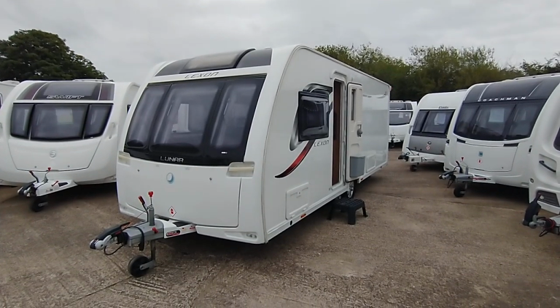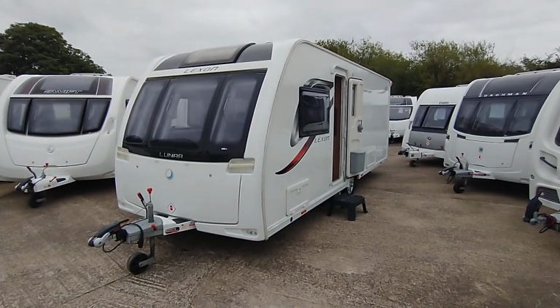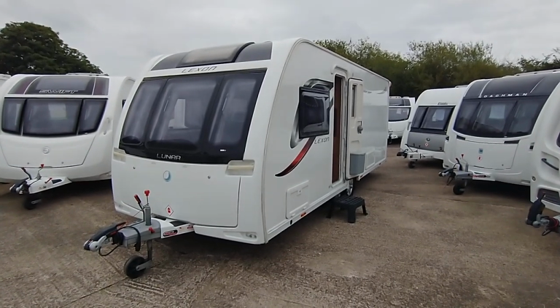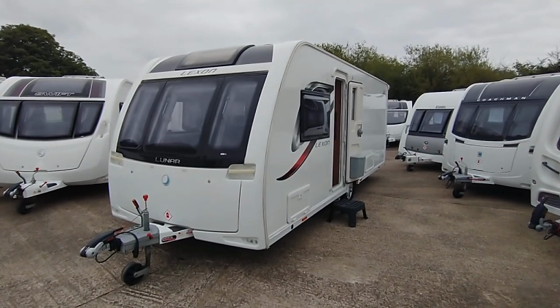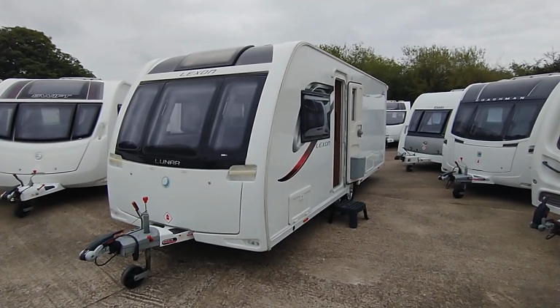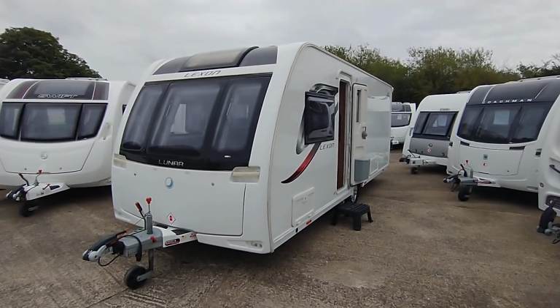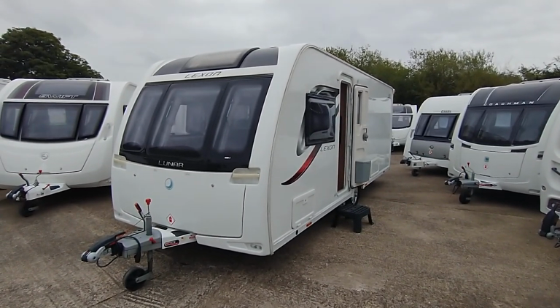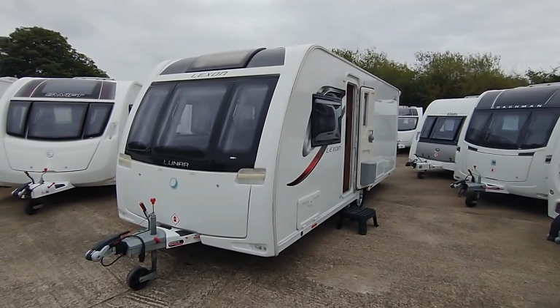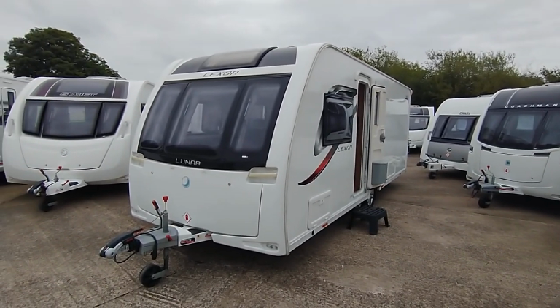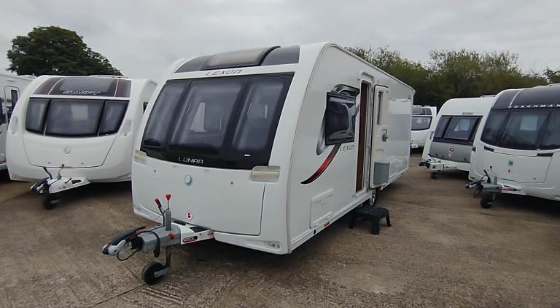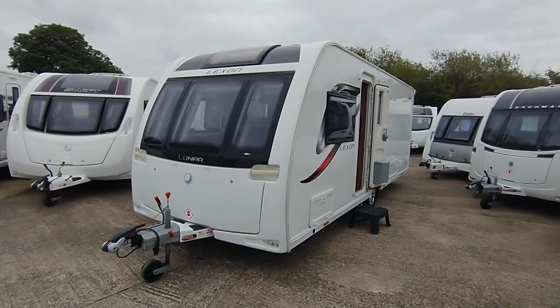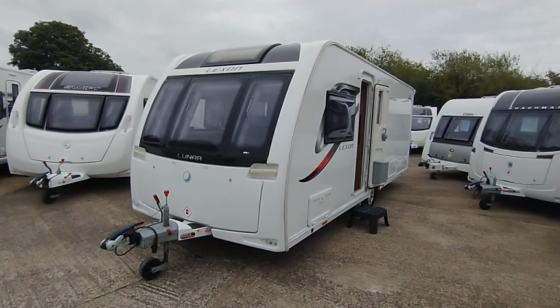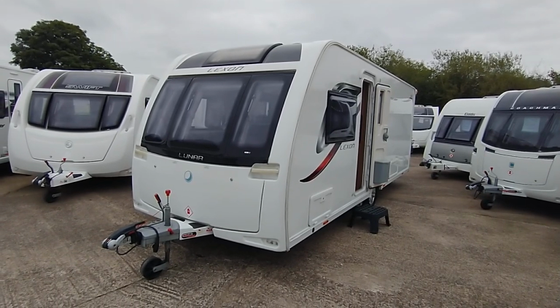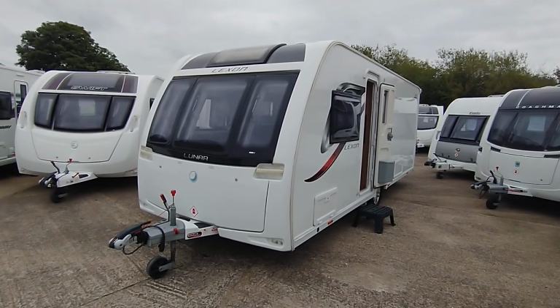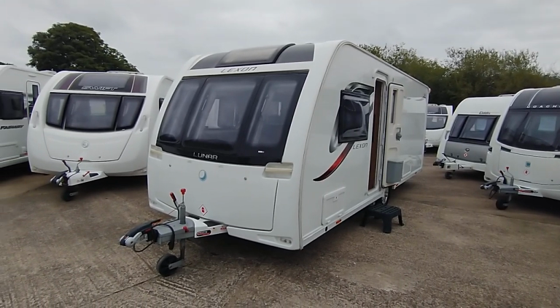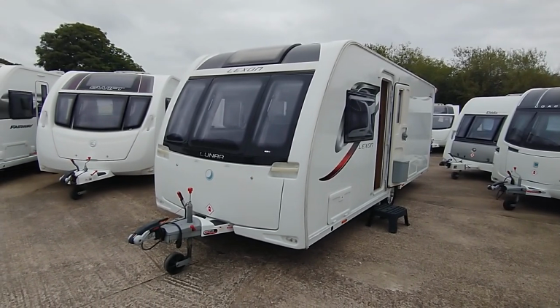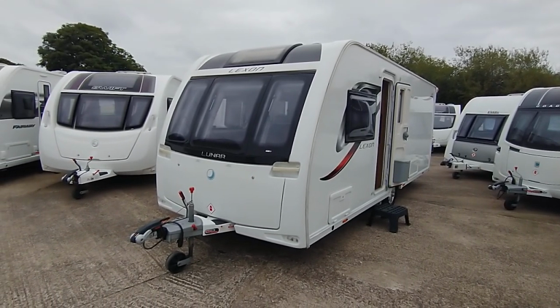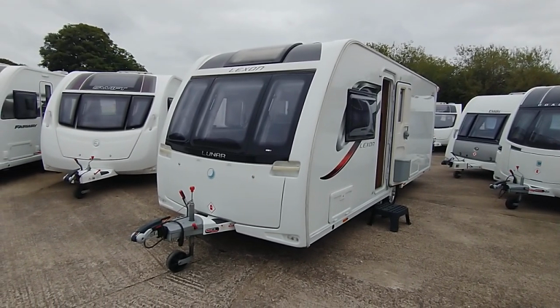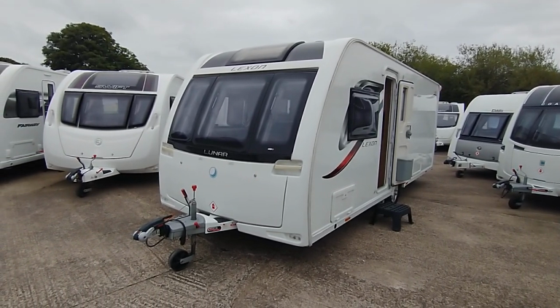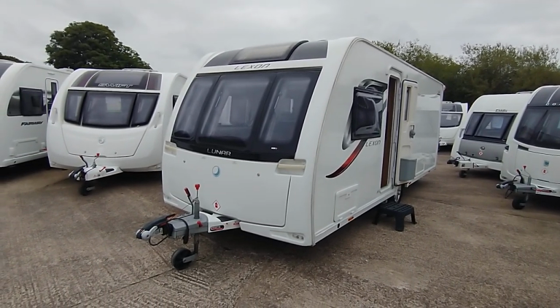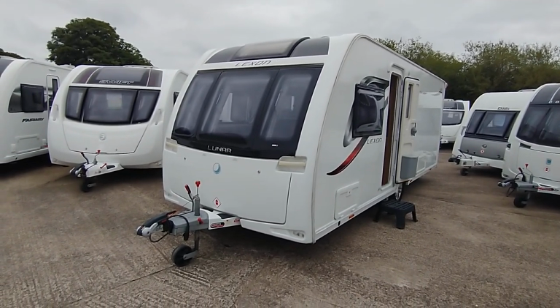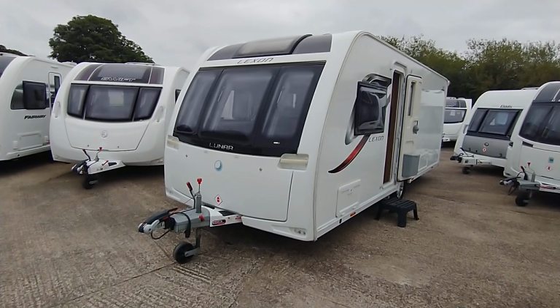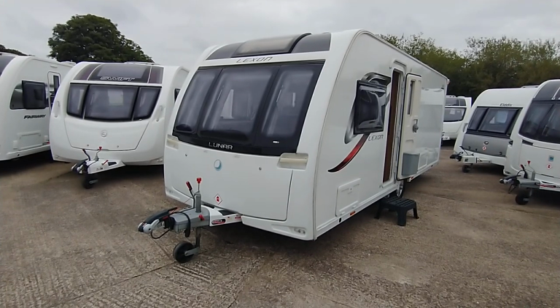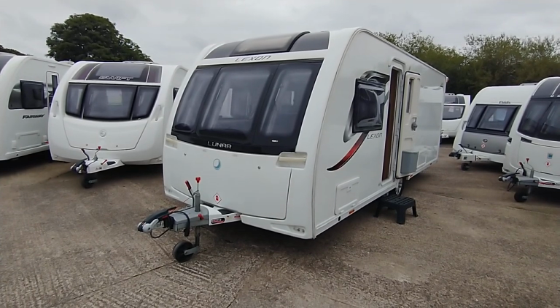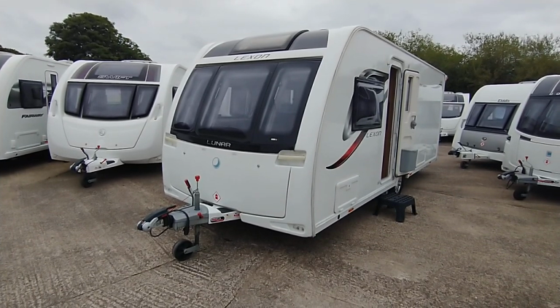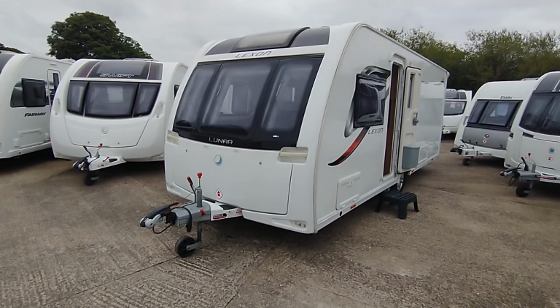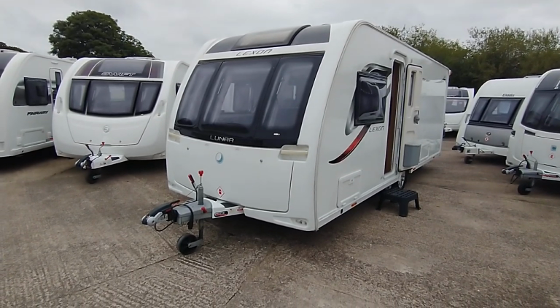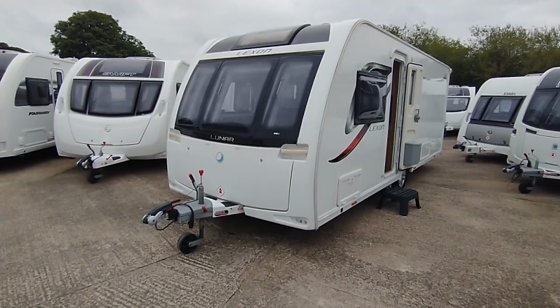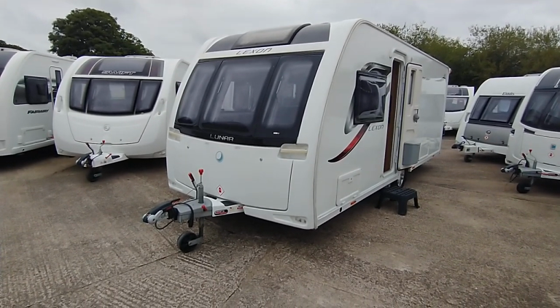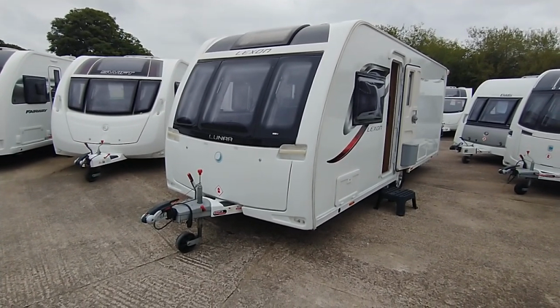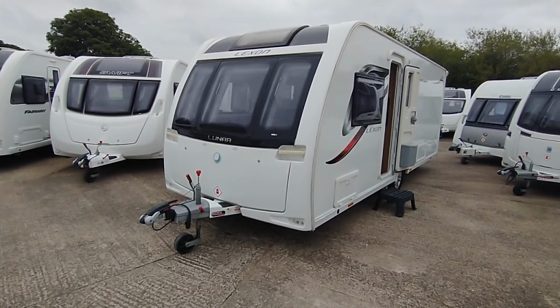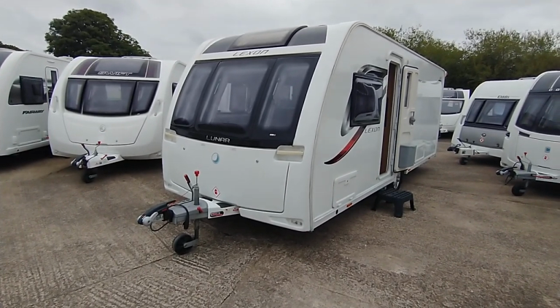Hi, Garret Broadlane. Today I'm going to show you around this 2017 Luna Lexan 560. It's priced at £18,995 and that includes a fitted PowerTouch Evolution Motor Mover.